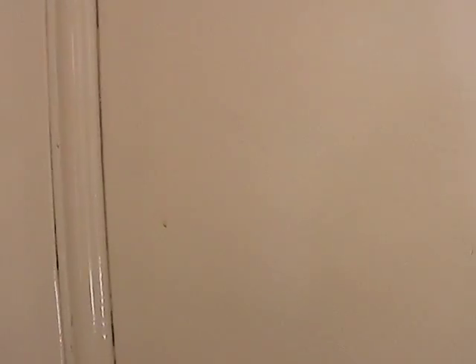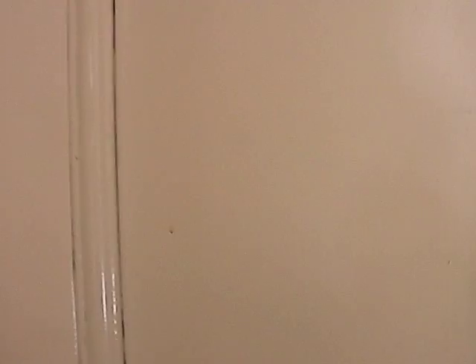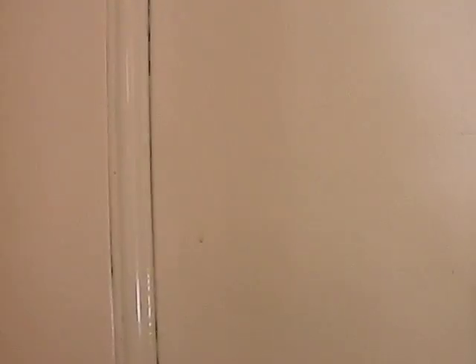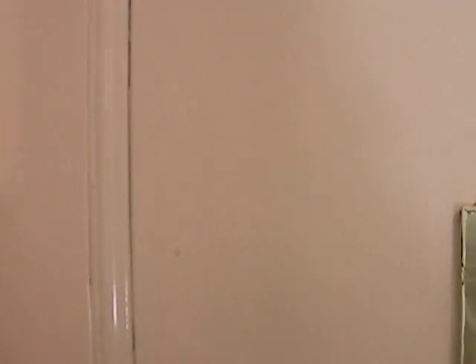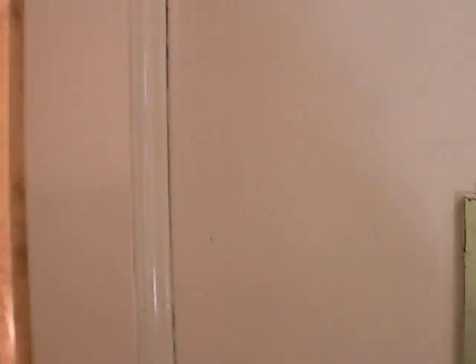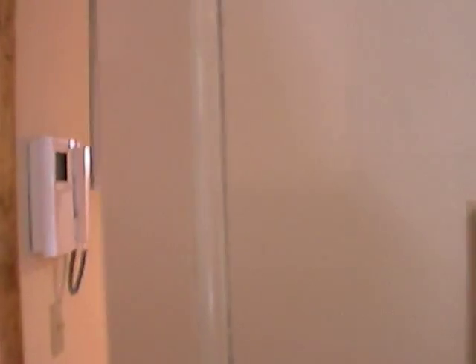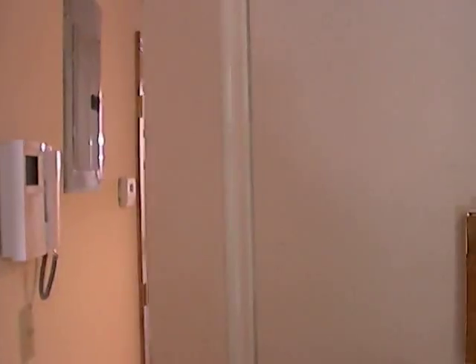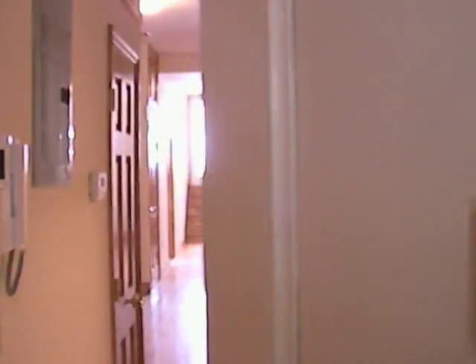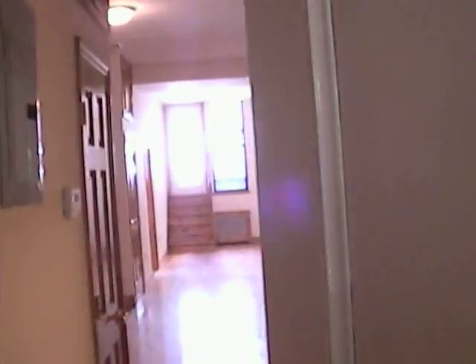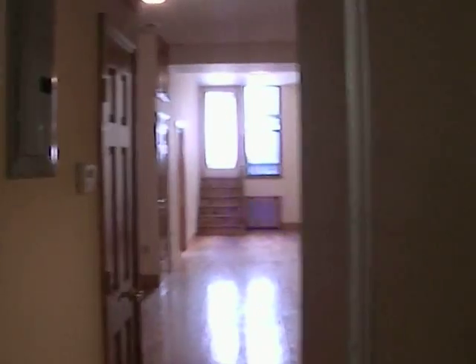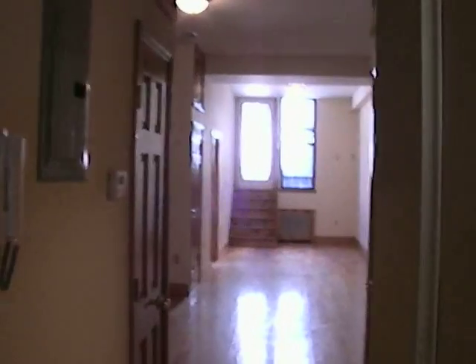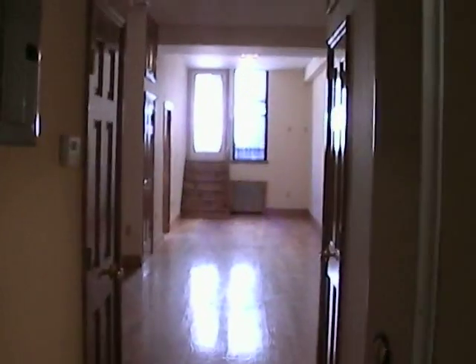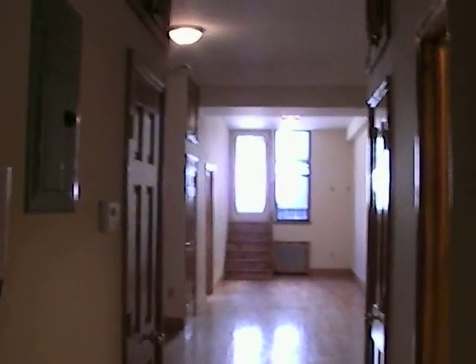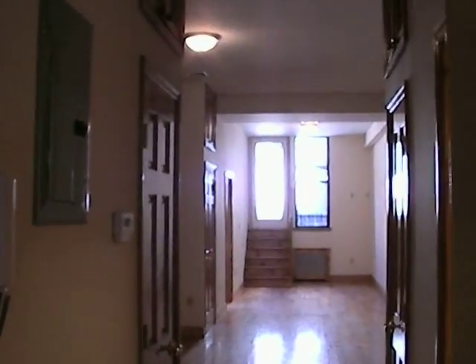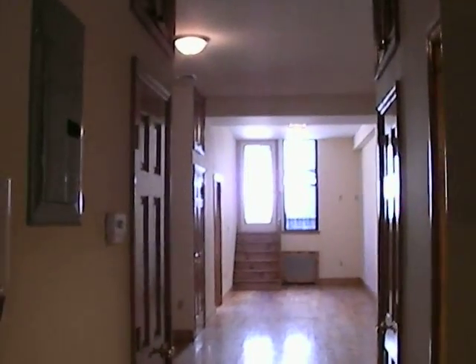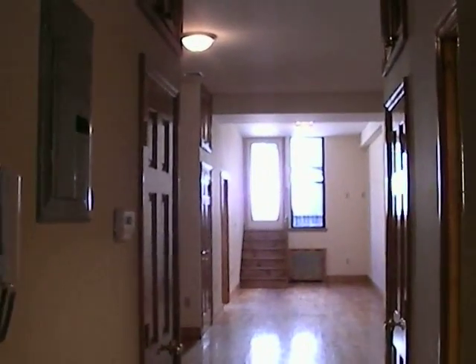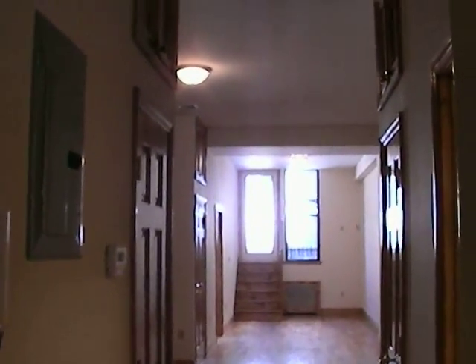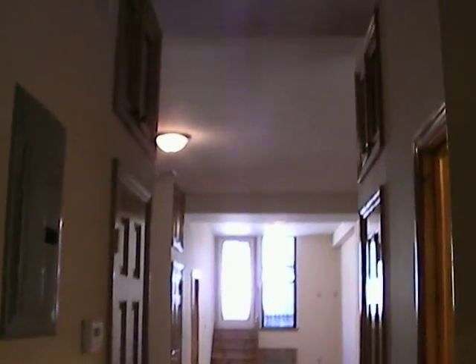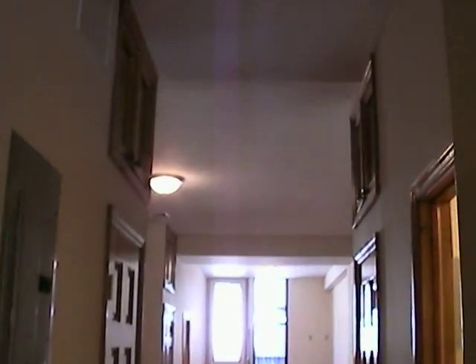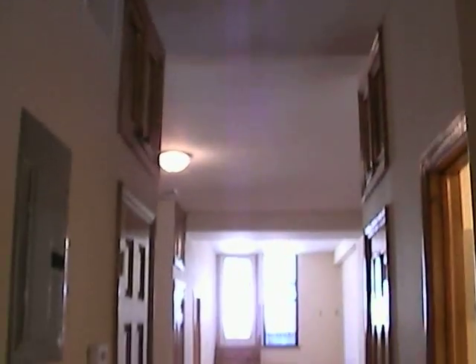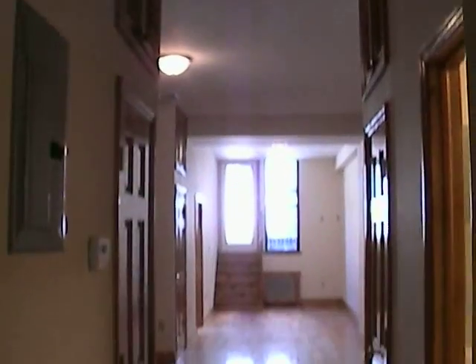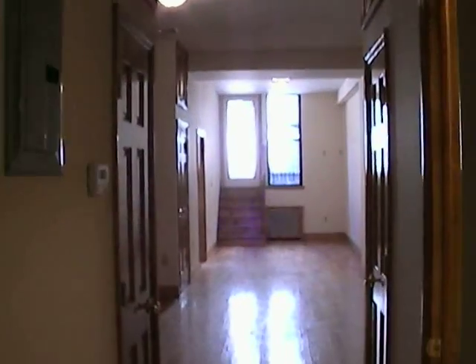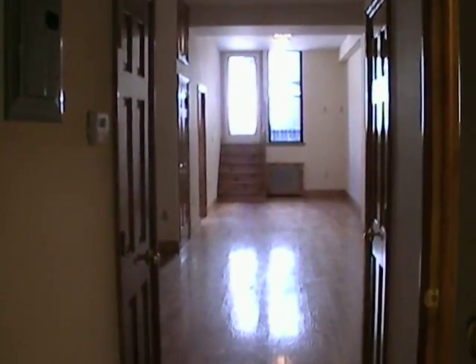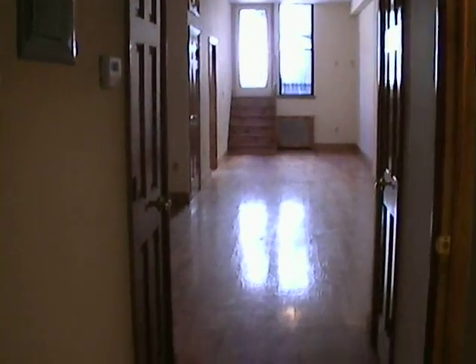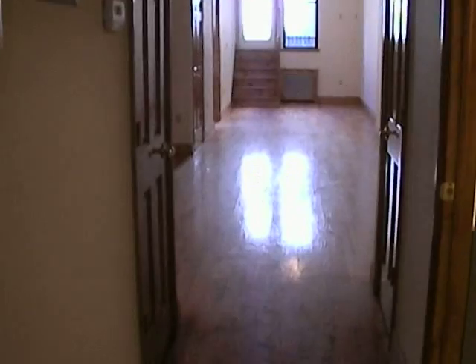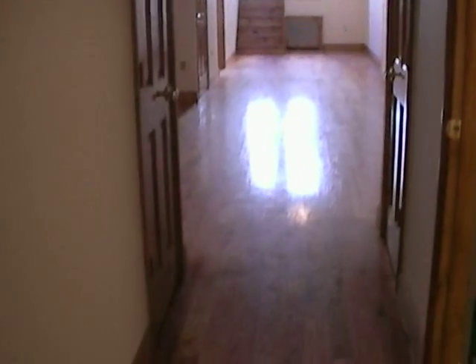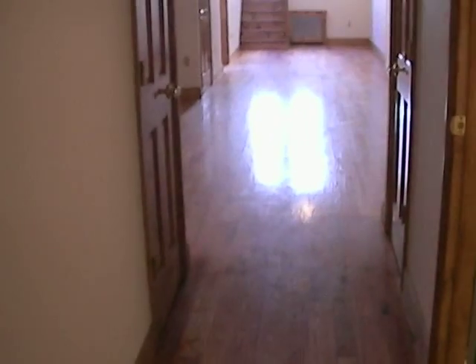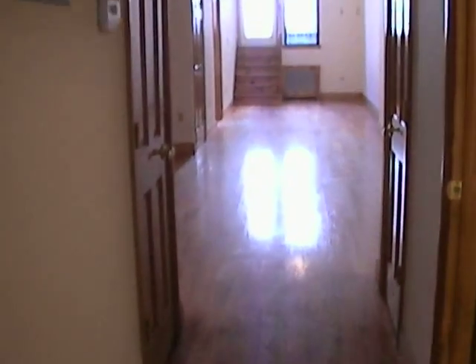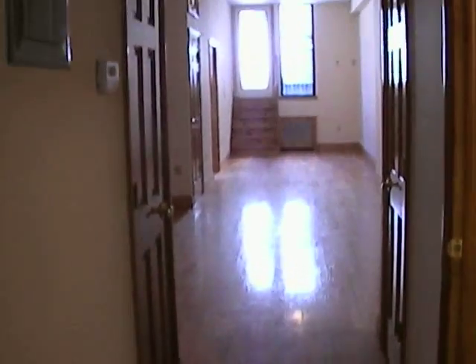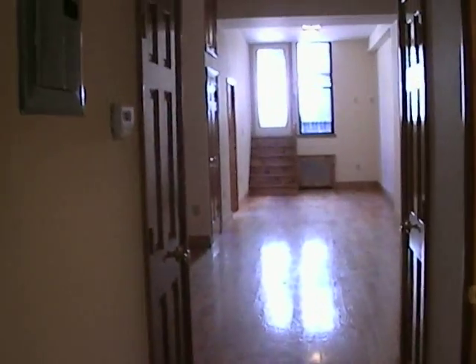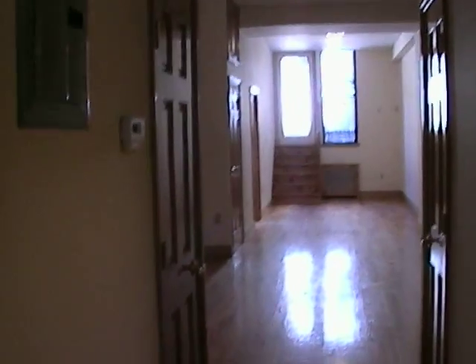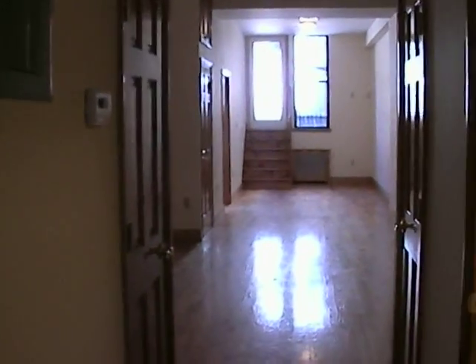This is a huge, gigantic, floor-through two-bedroom, two-bath. This is huge.